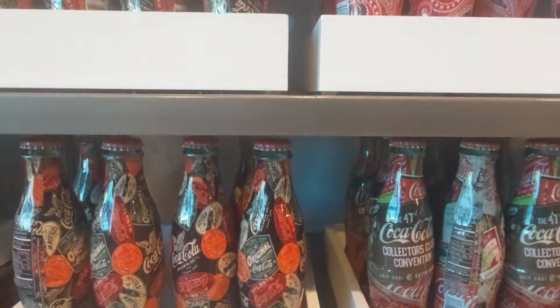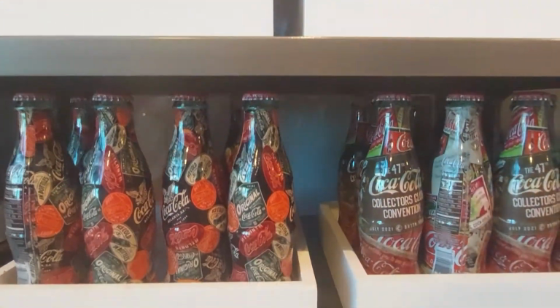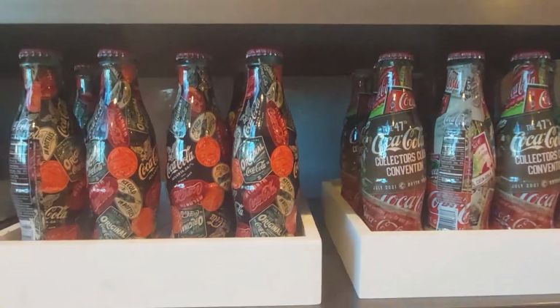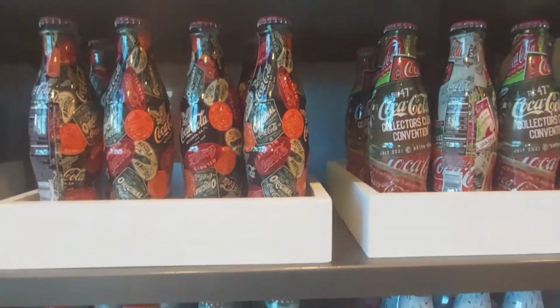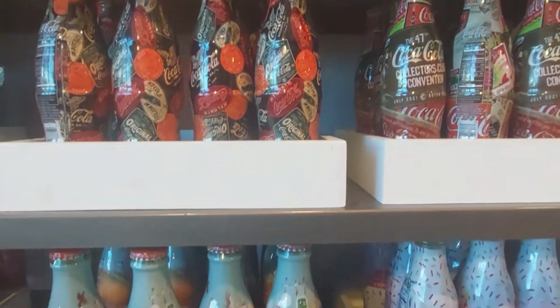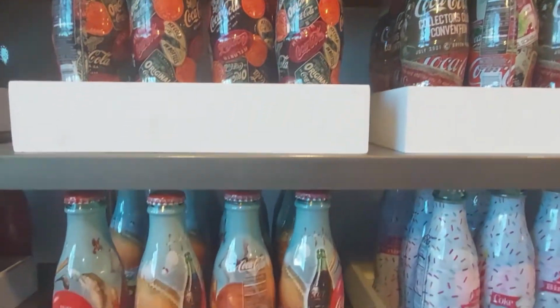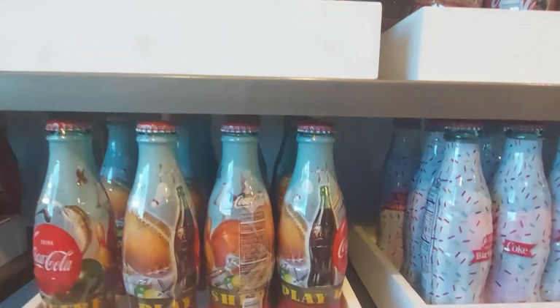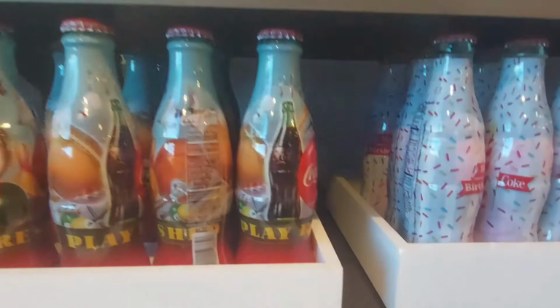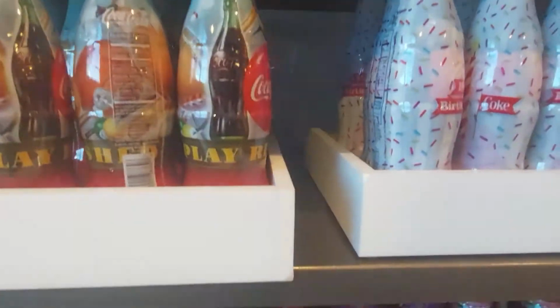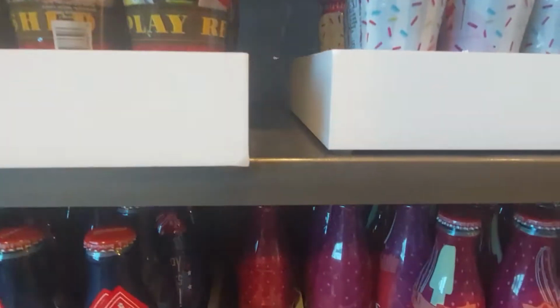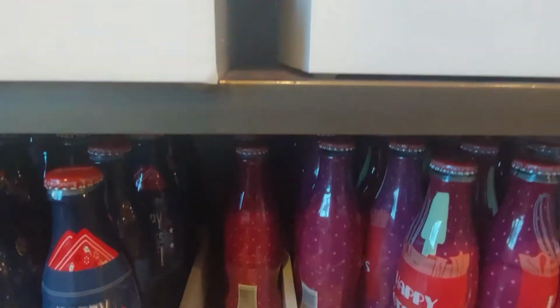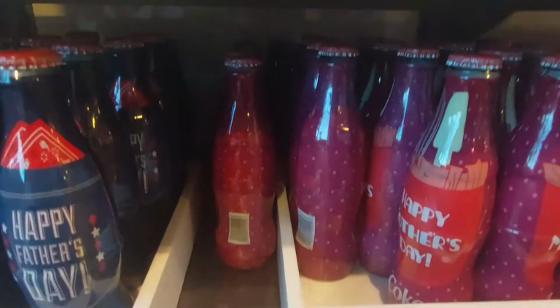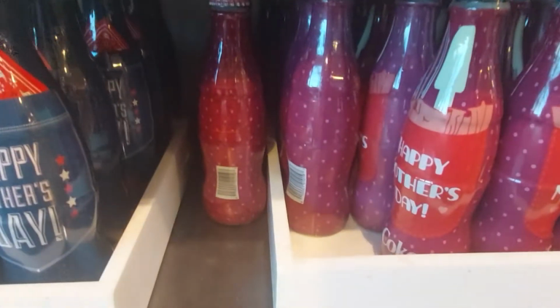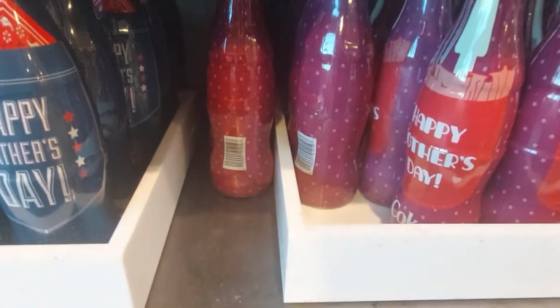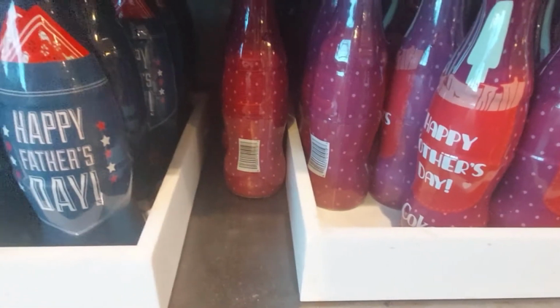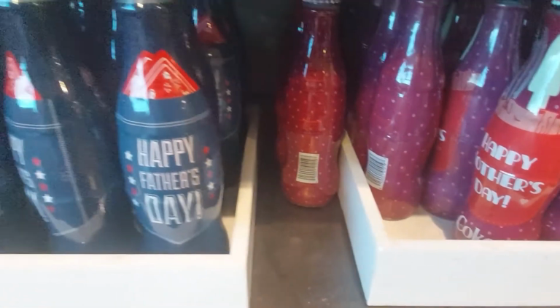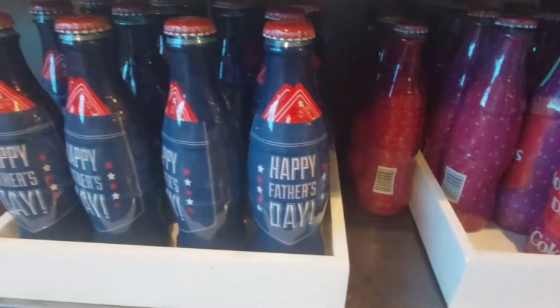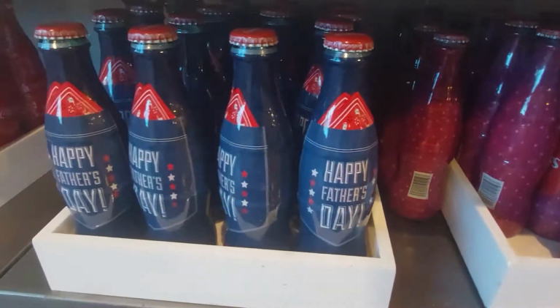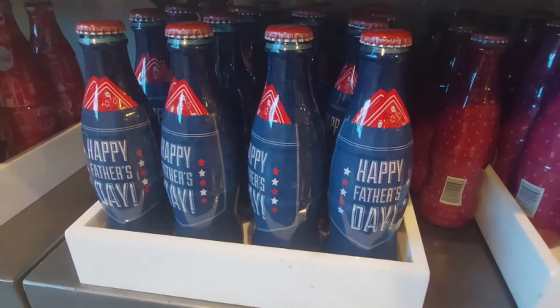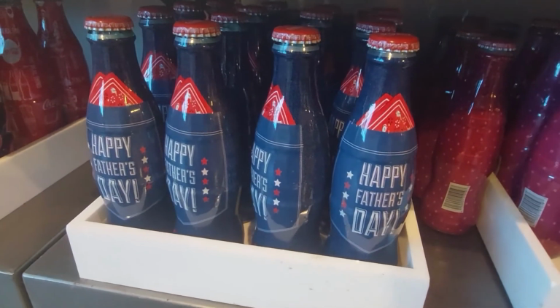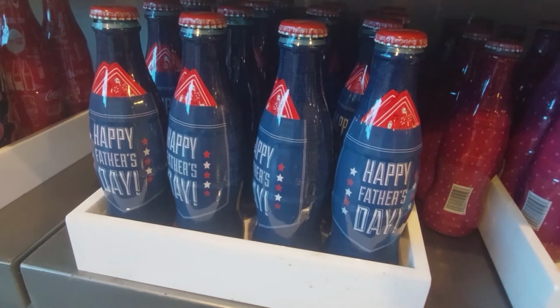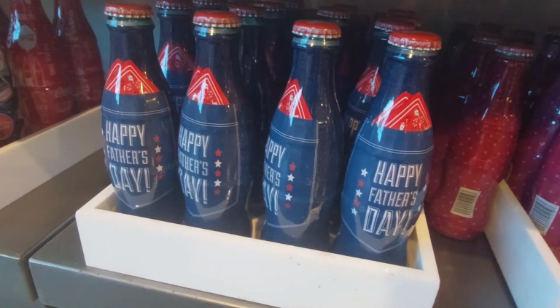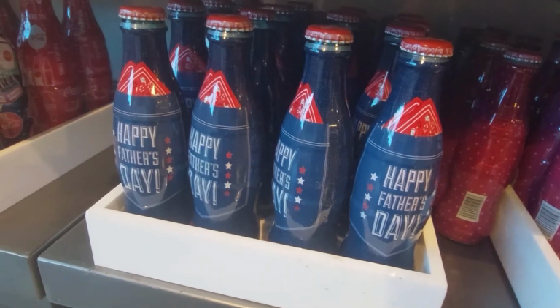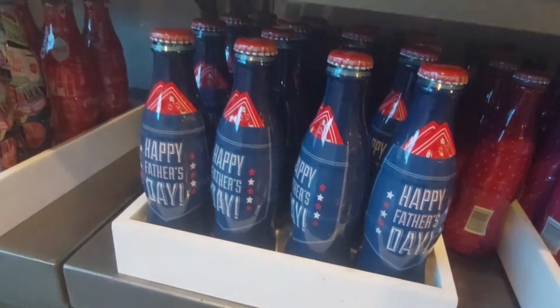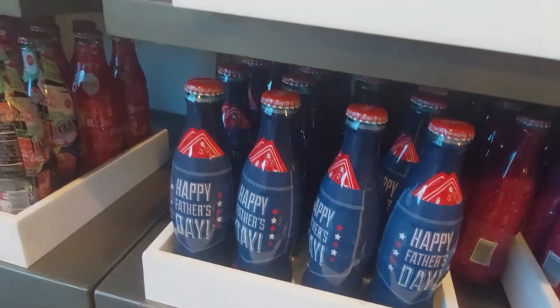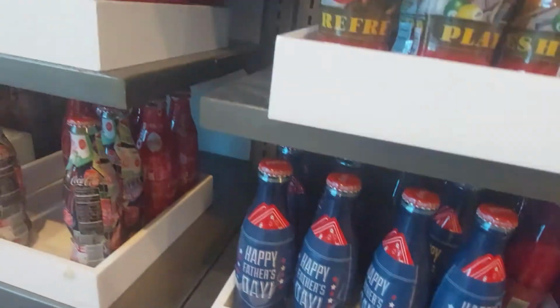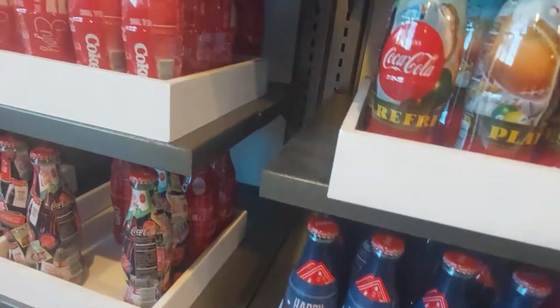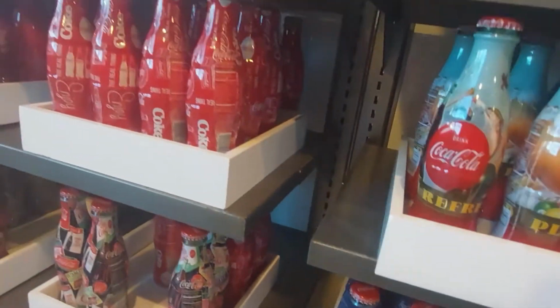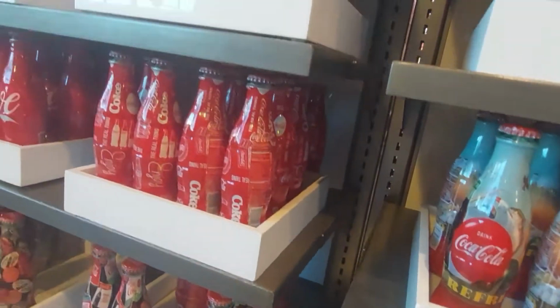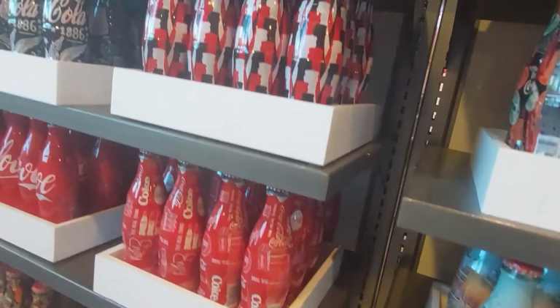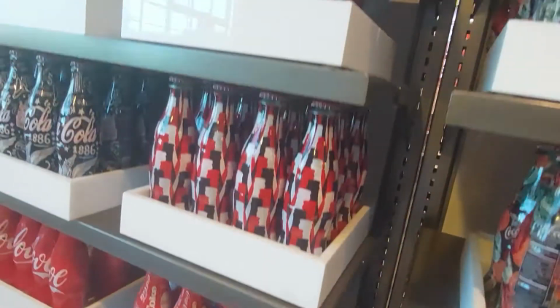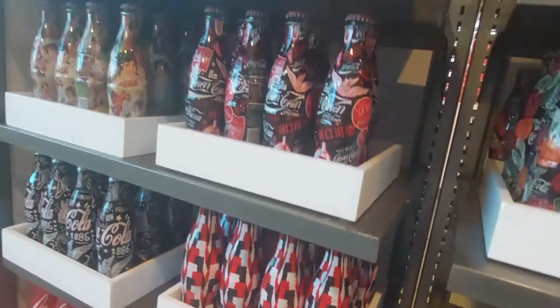Very cool! Happy Mother's Day and happy Father's Day options — those are neat. Awesome. Crazy, crazy designs.